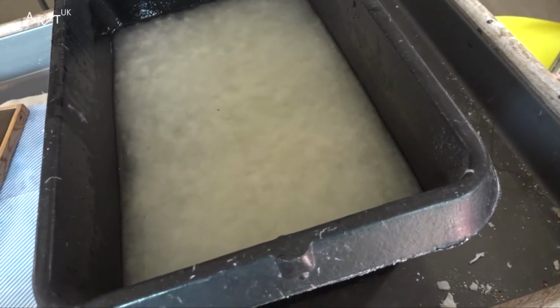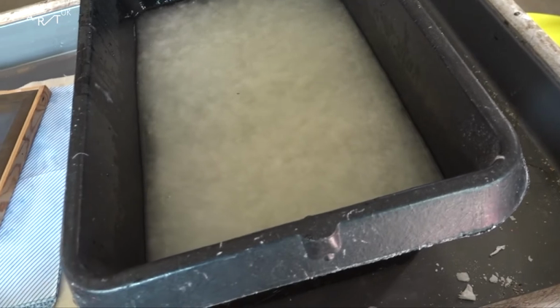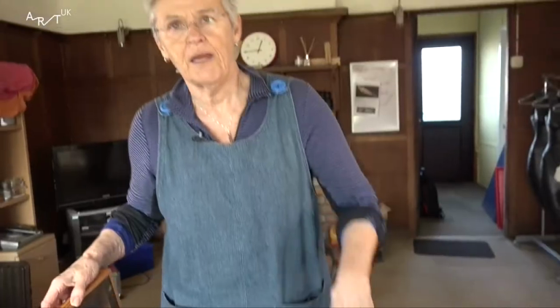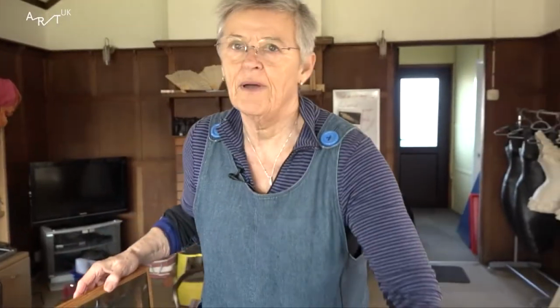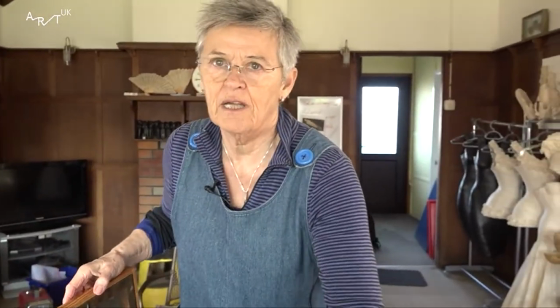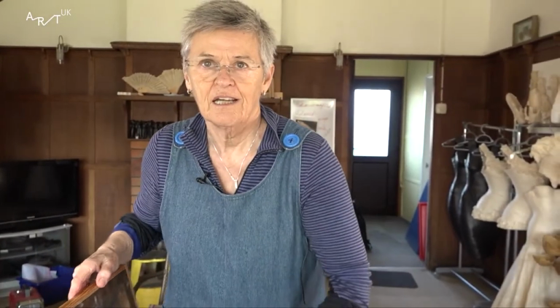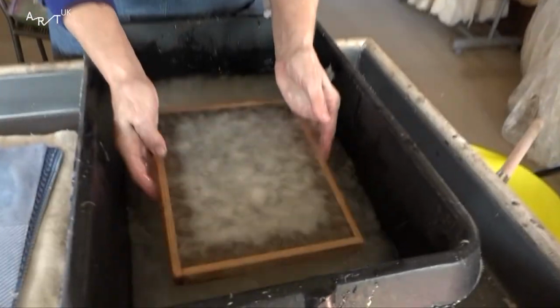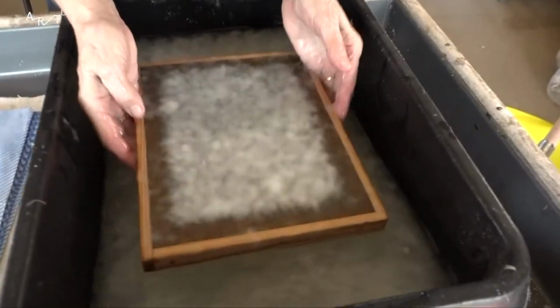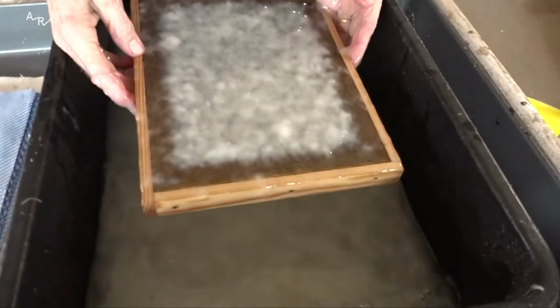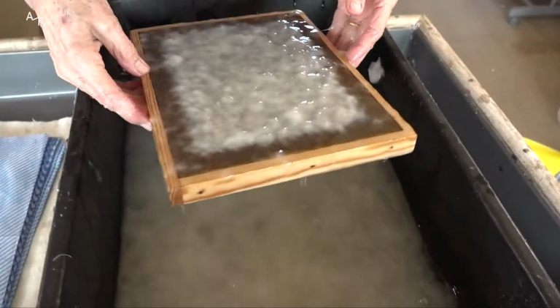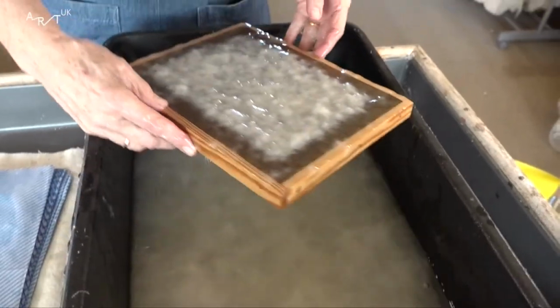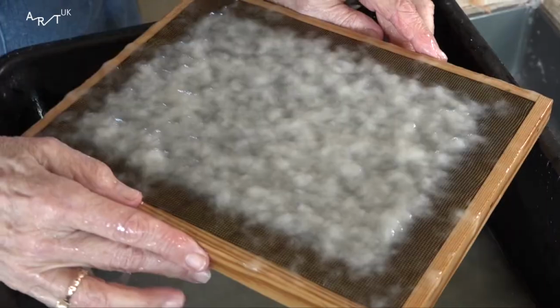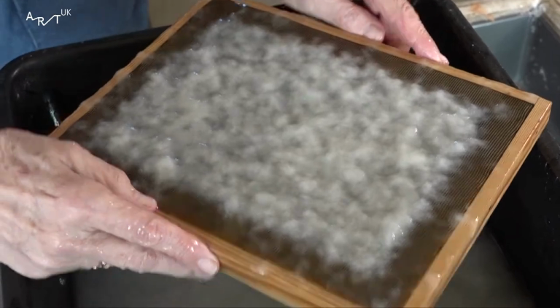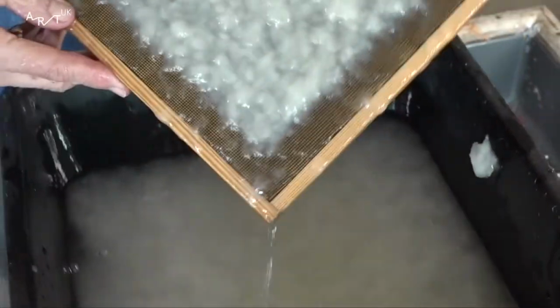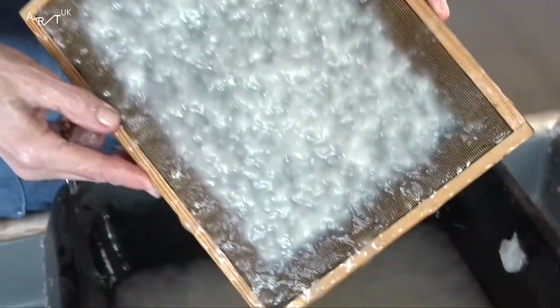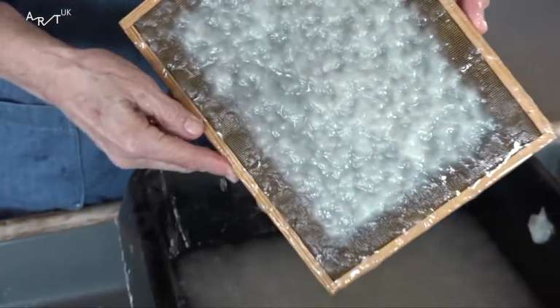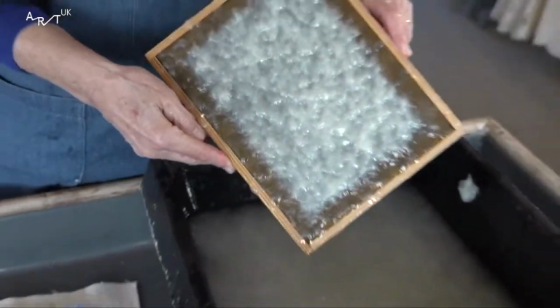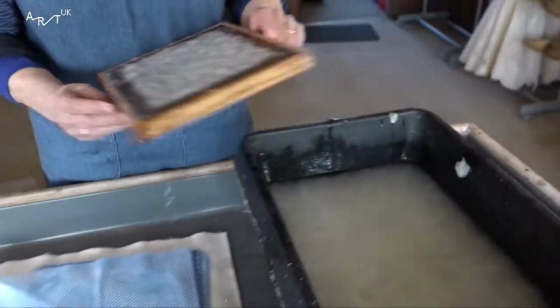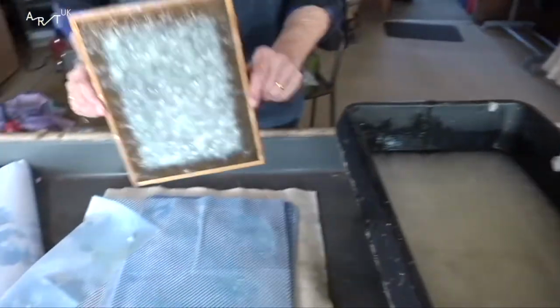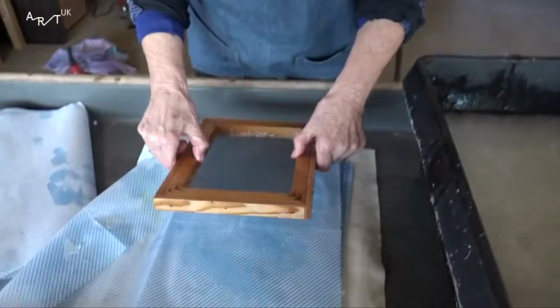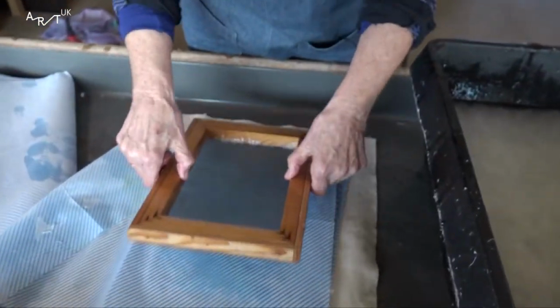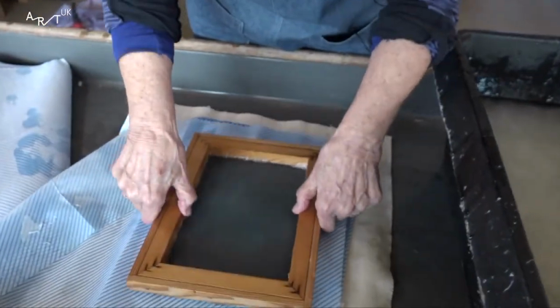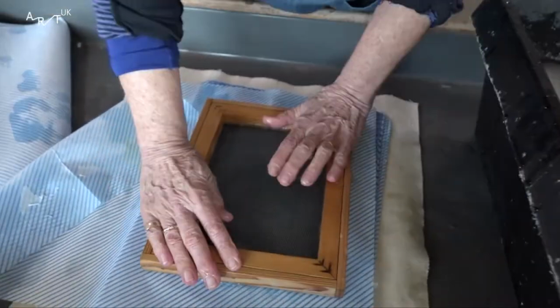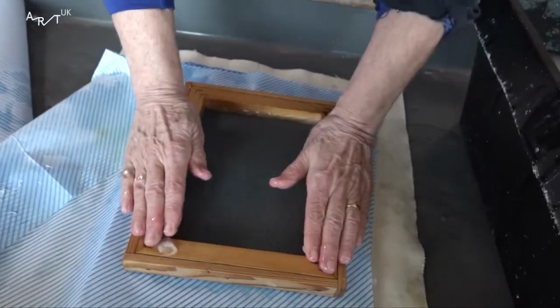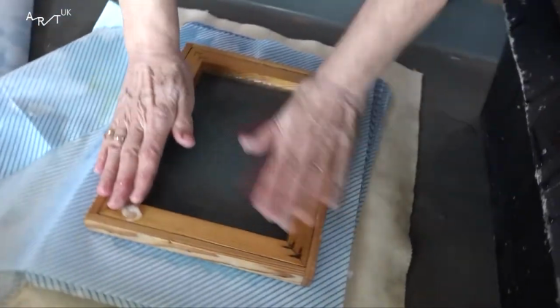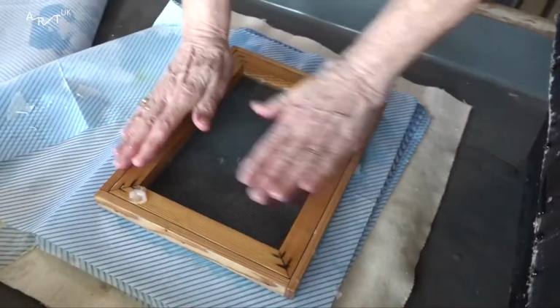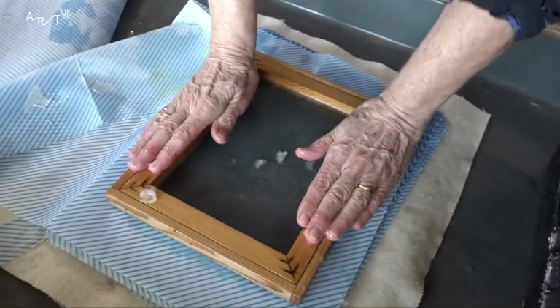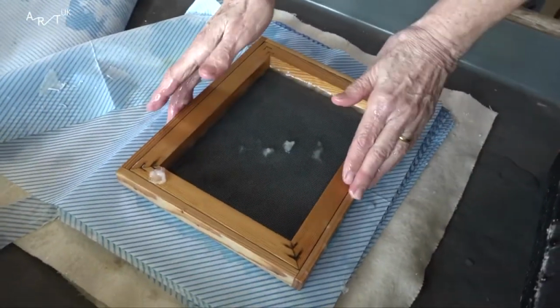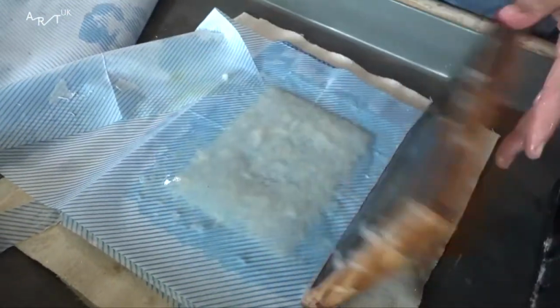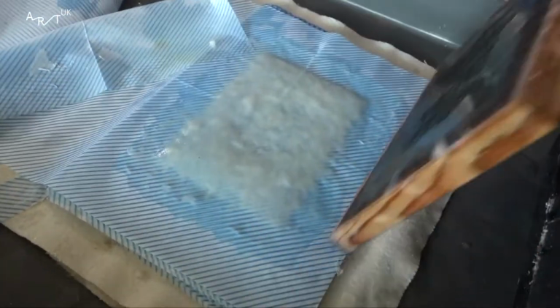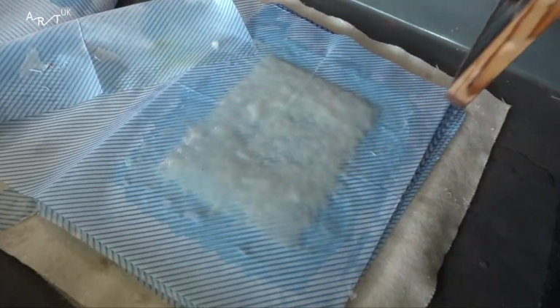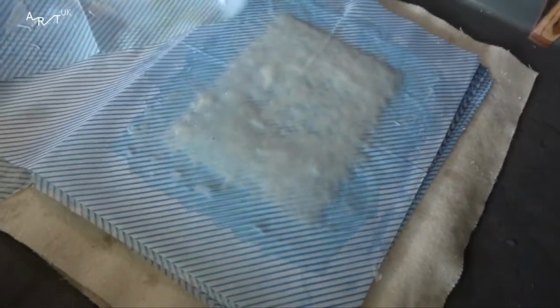The first sheet of paper is like pancake making — it's never that good. You rest it for a bit to drain the paper off, then you just upend it and couch it. And there you have a sheet of paper.